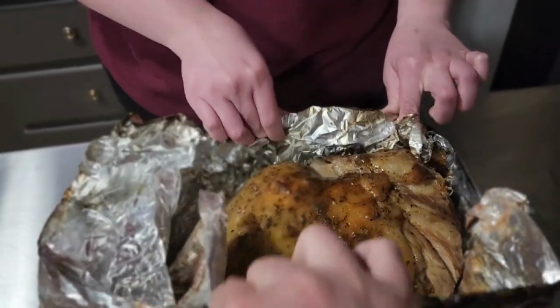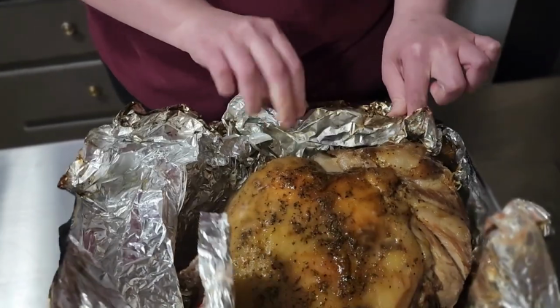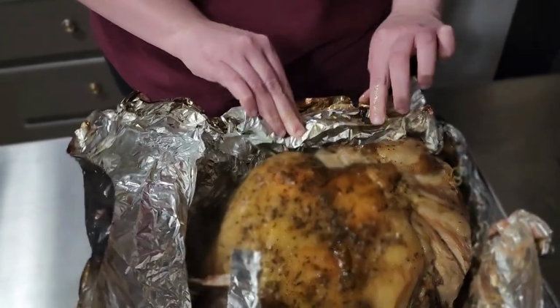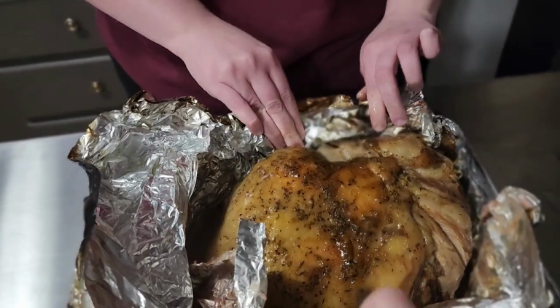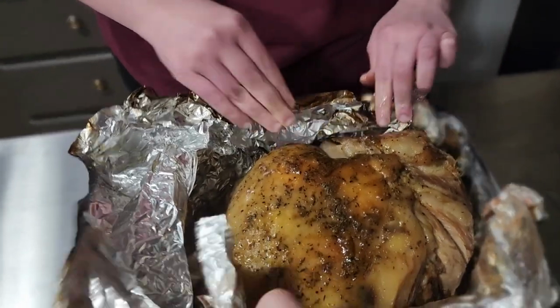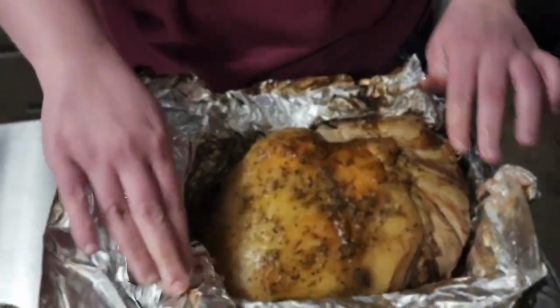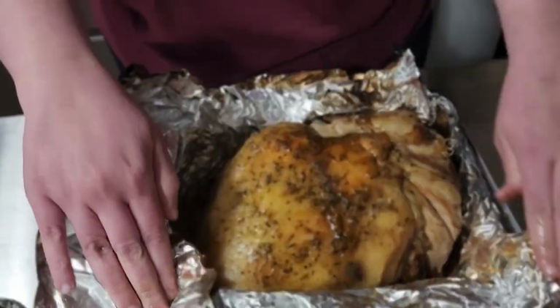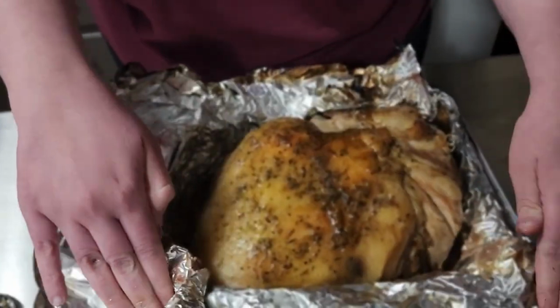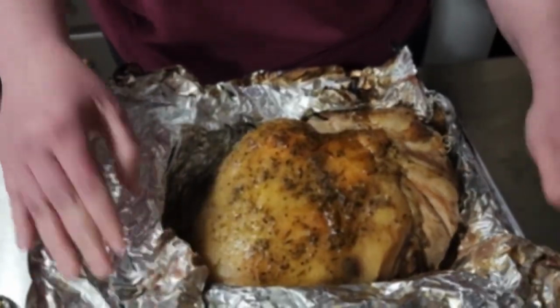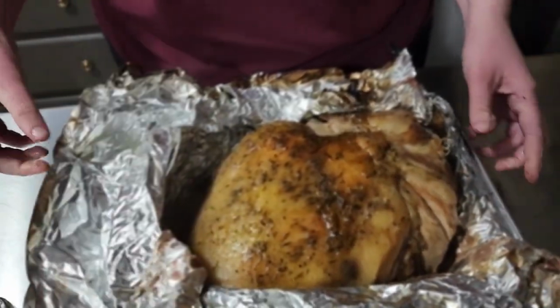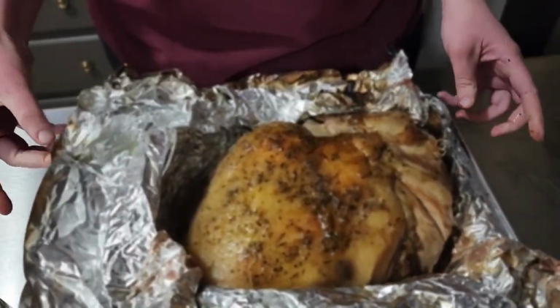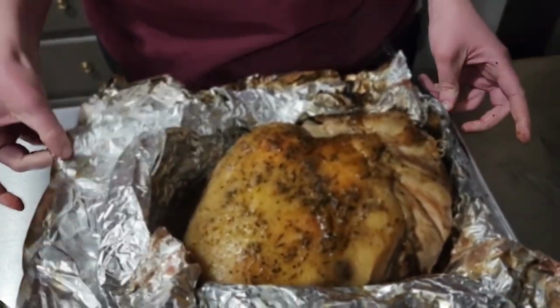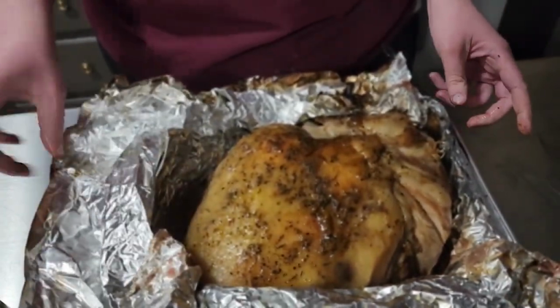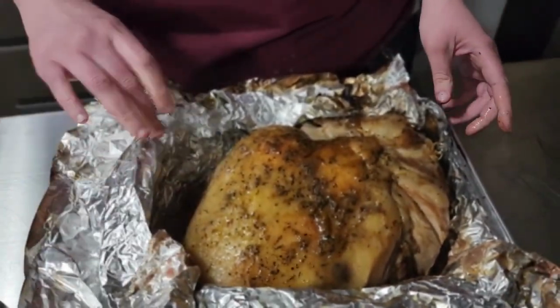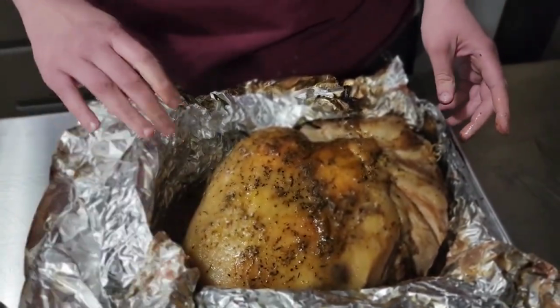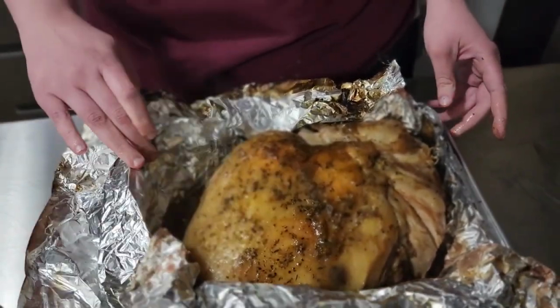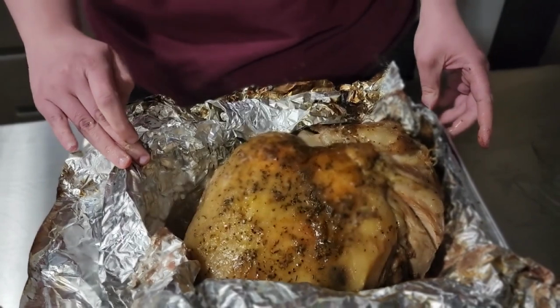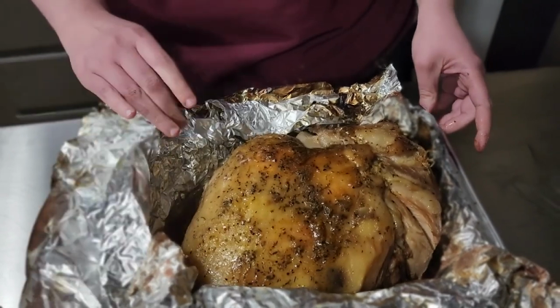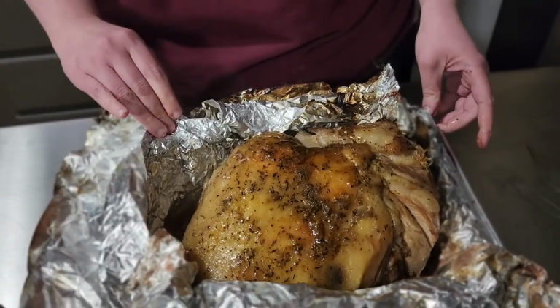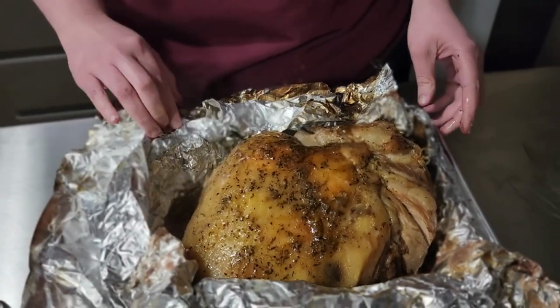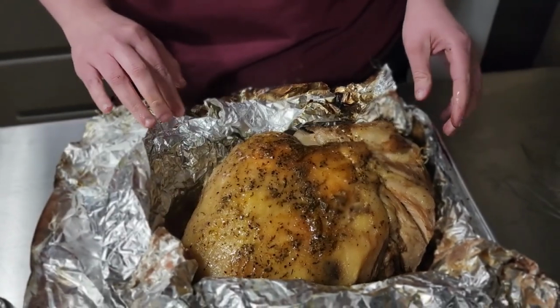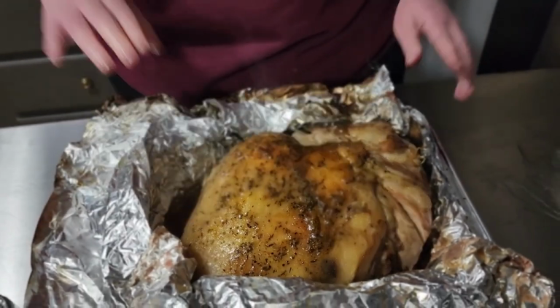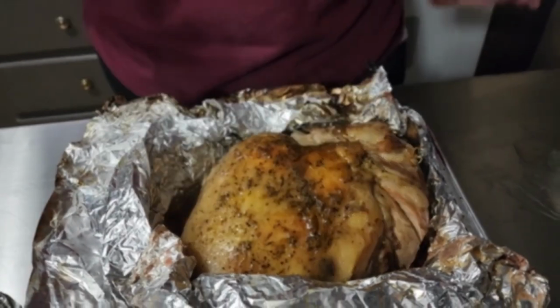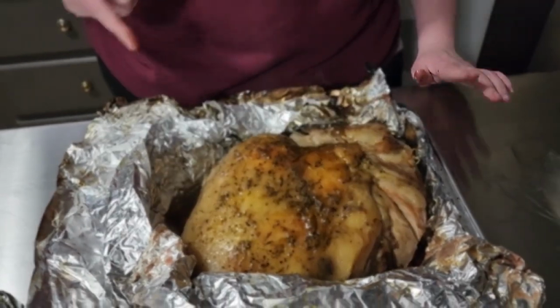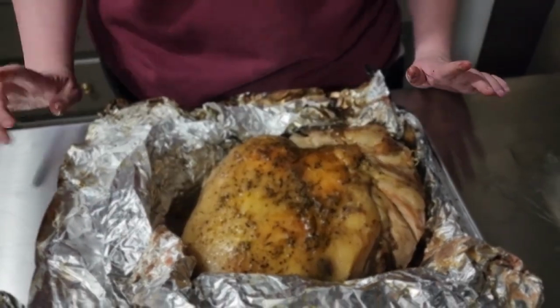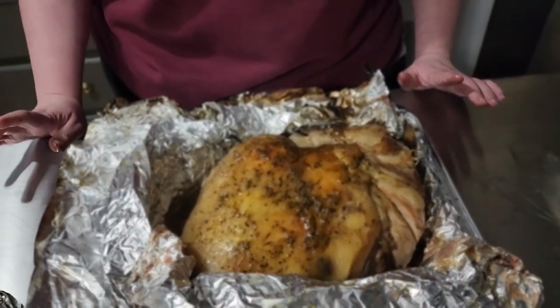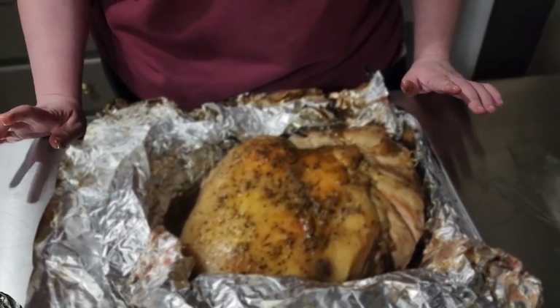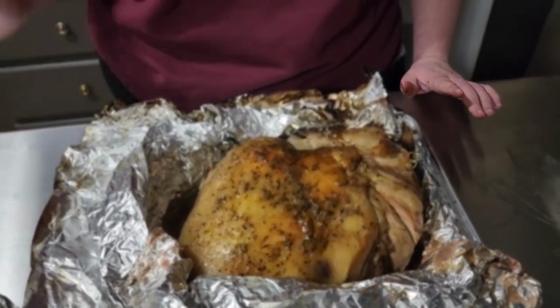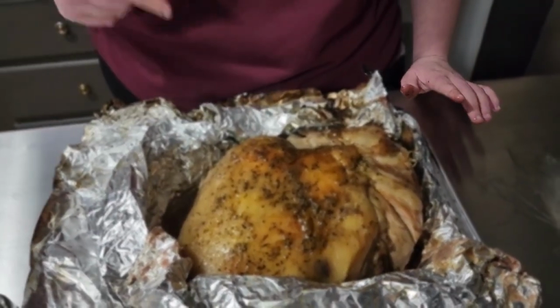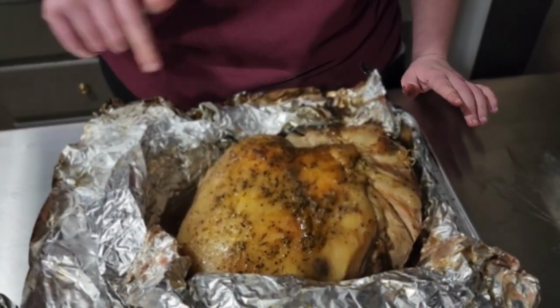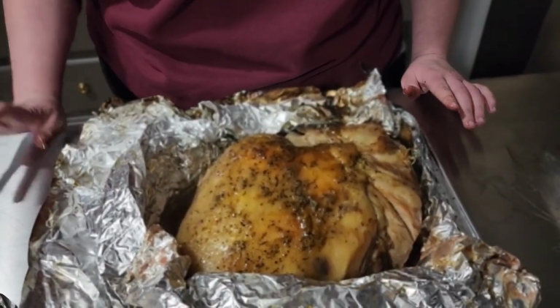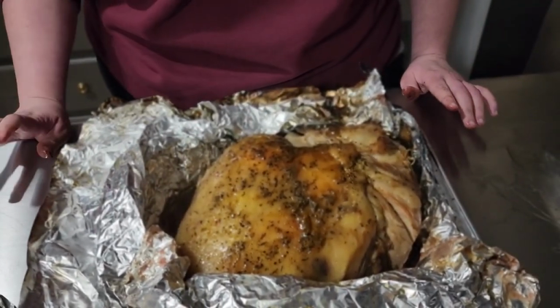It smells good. Wow. It looks like it's really seasoned and juicy, but I wonder if it can compare to Kitchen Alpha's pork butt.